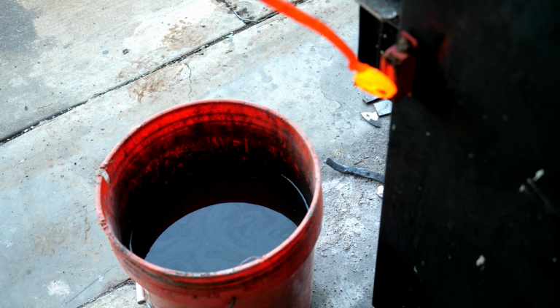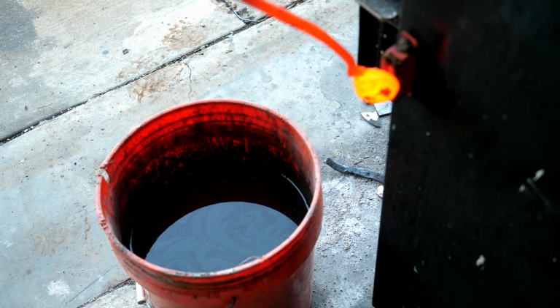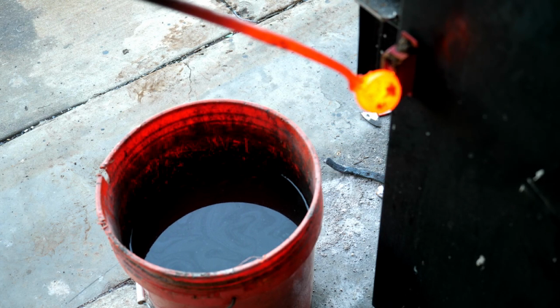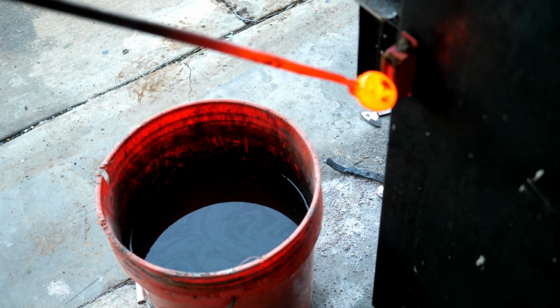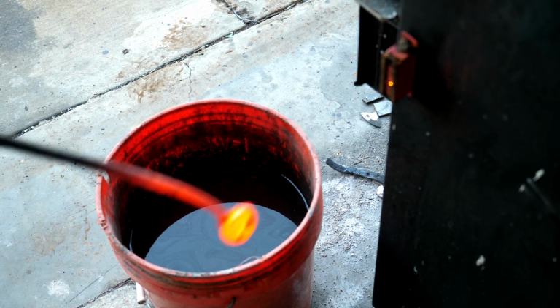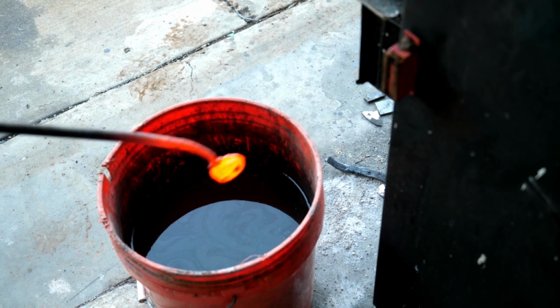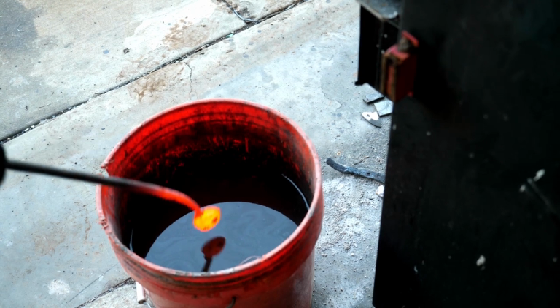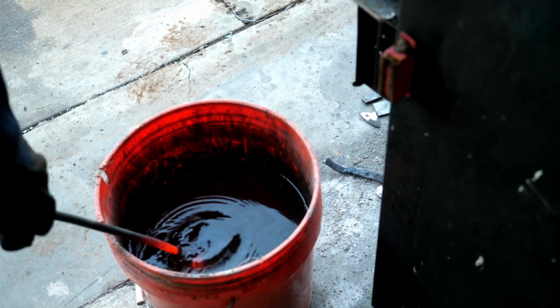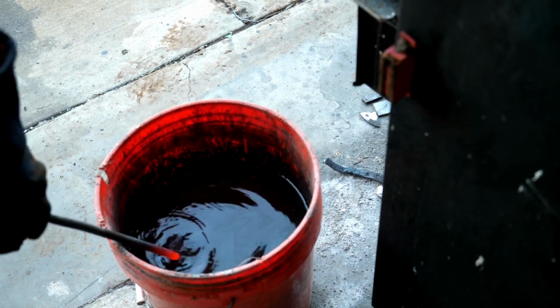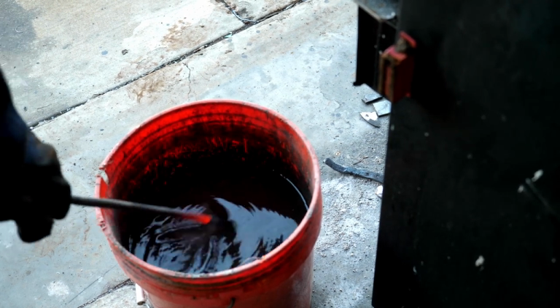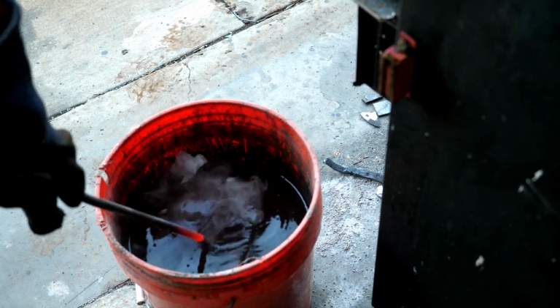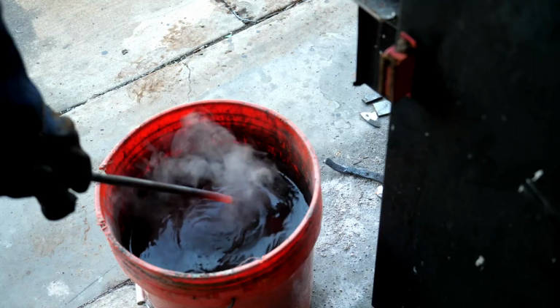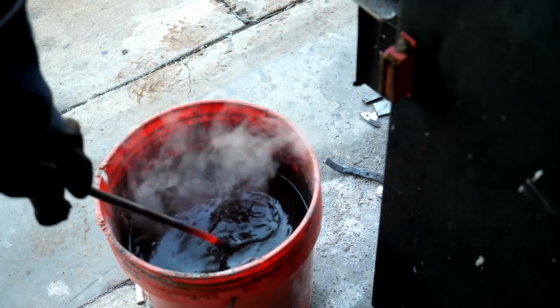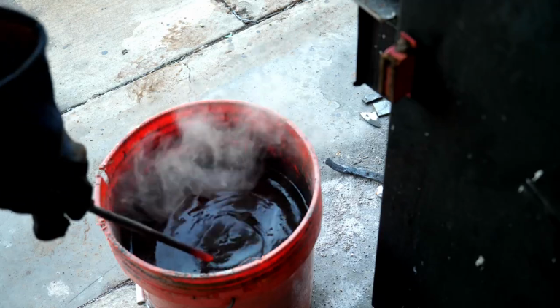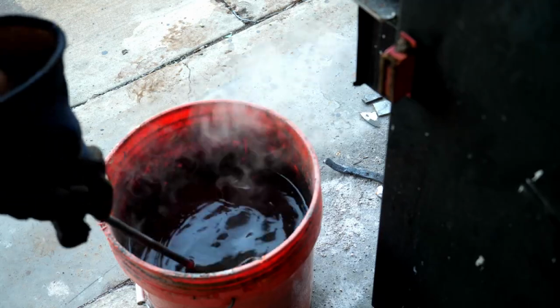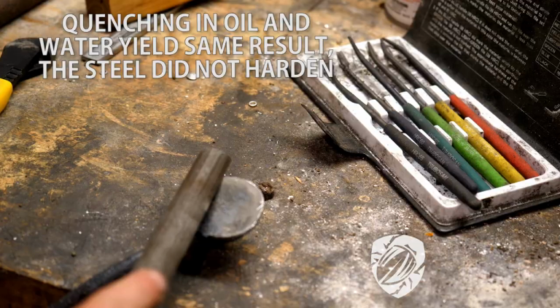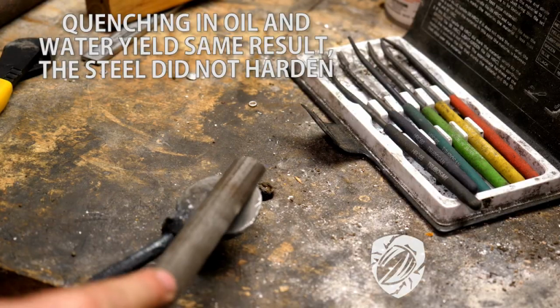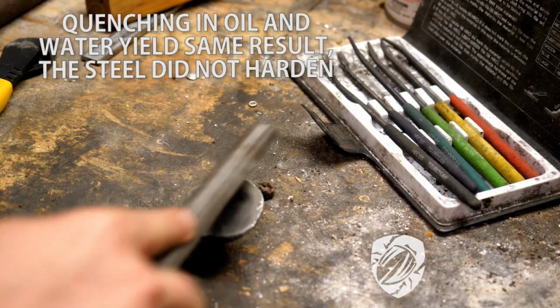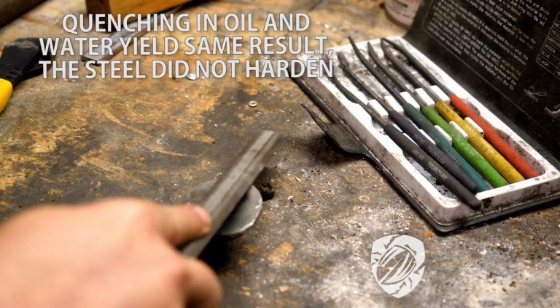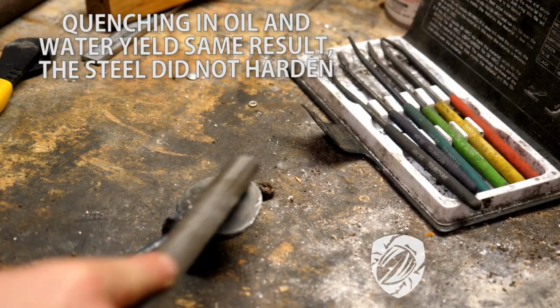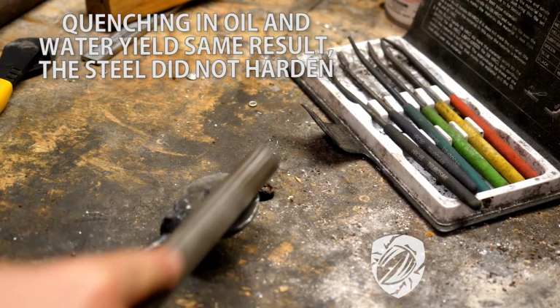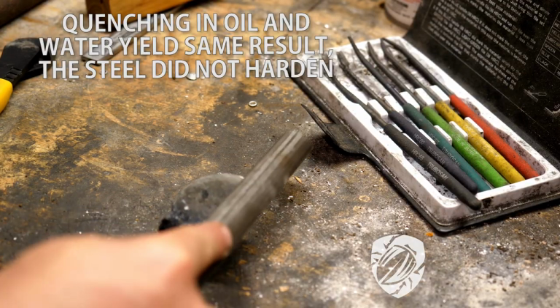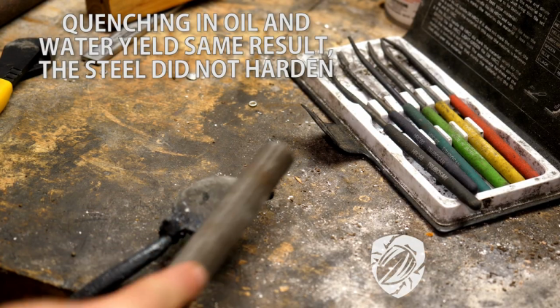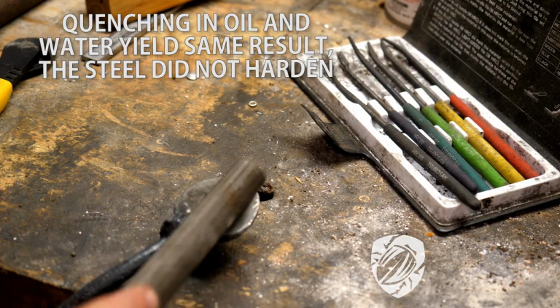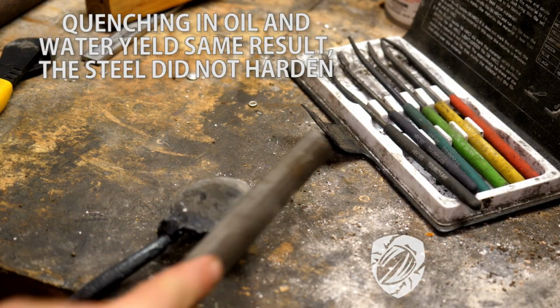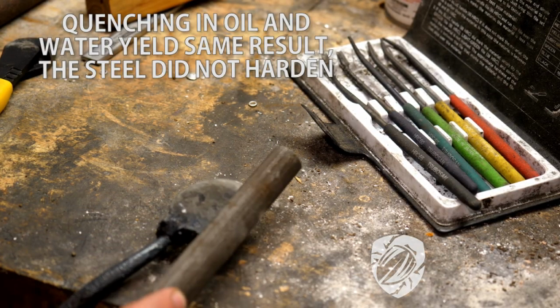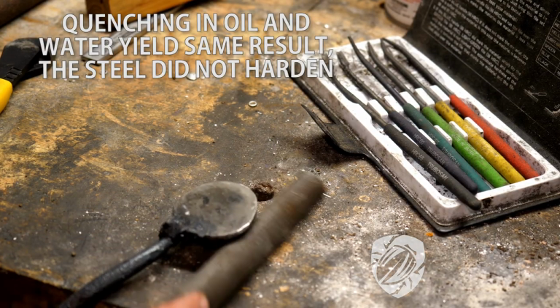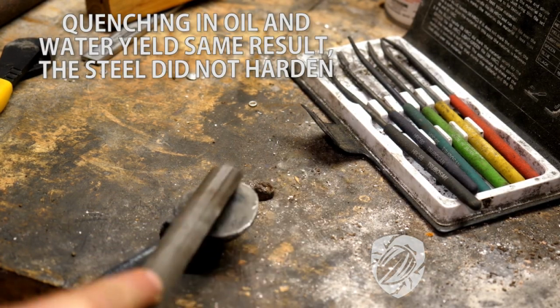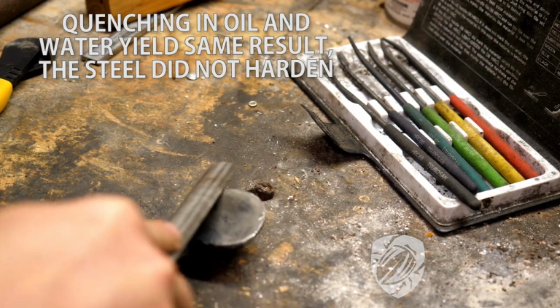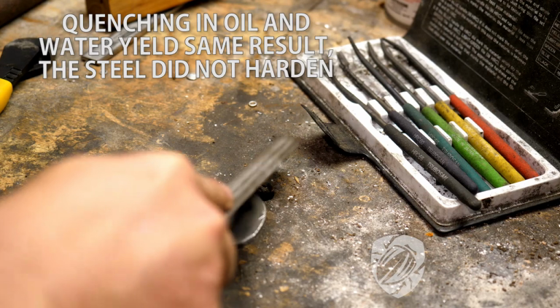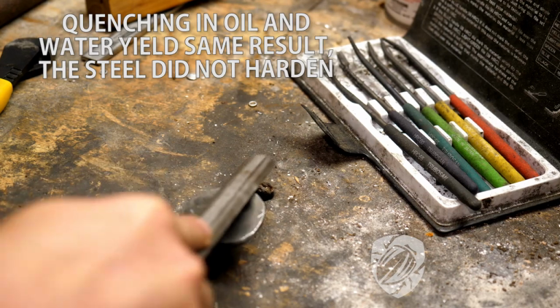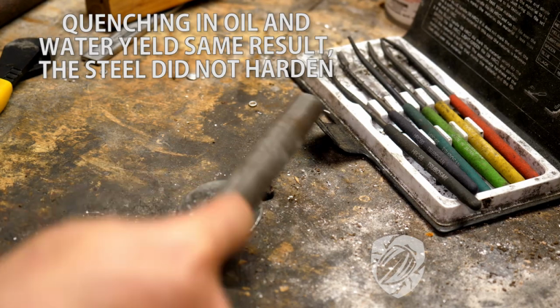It doesn't spark like high carbon steel, but some alloys don't. So to get a good grip on that, we're going to harden it in water and even in oil to see where we get.